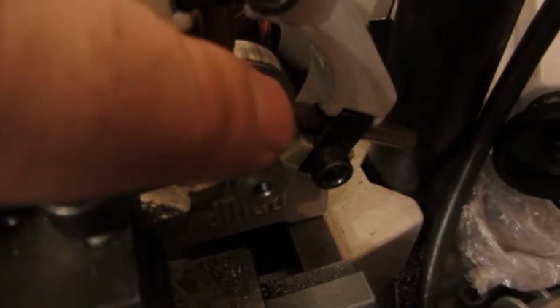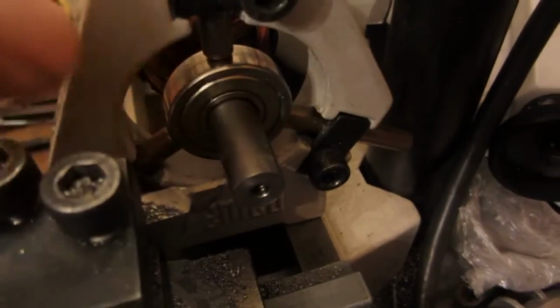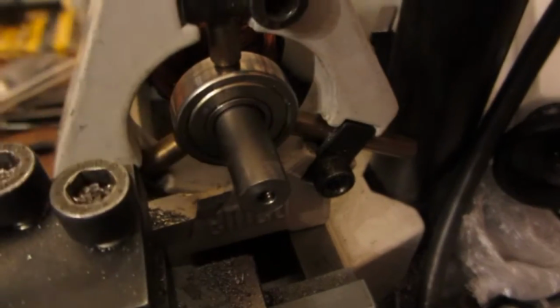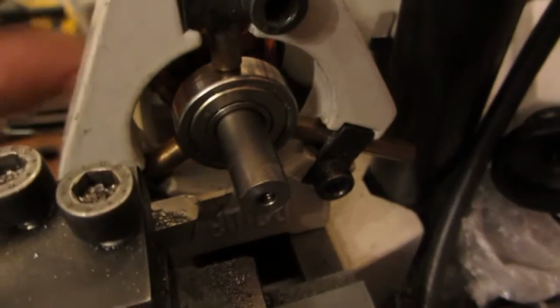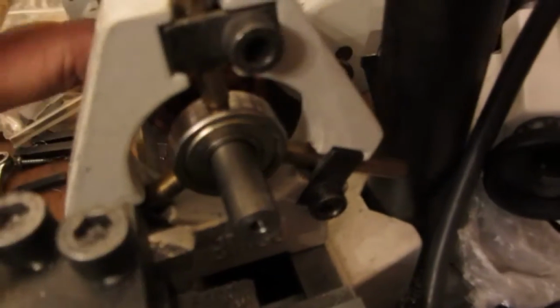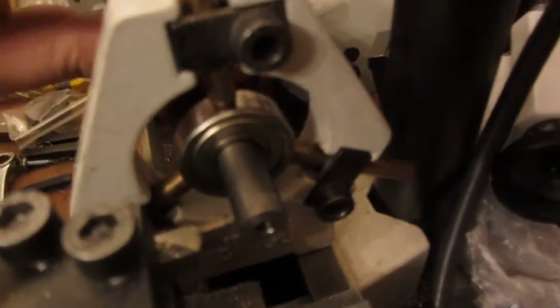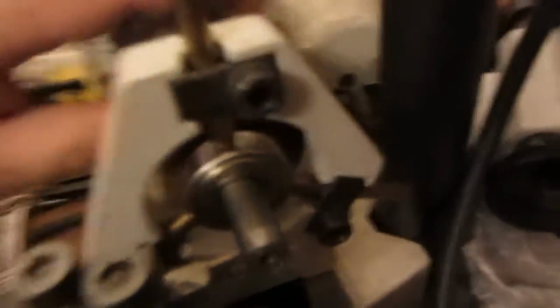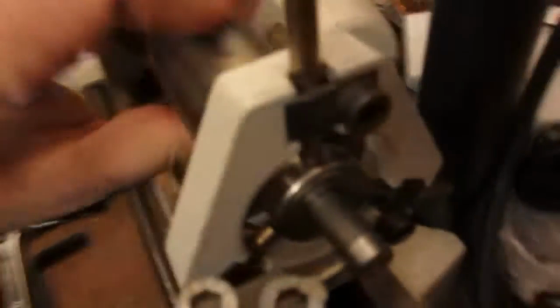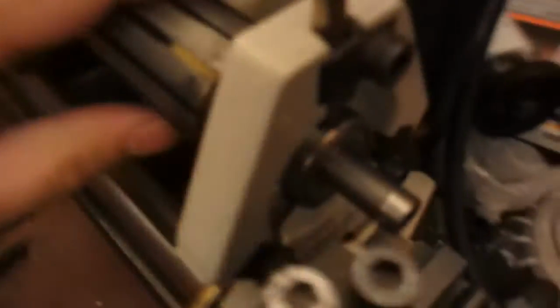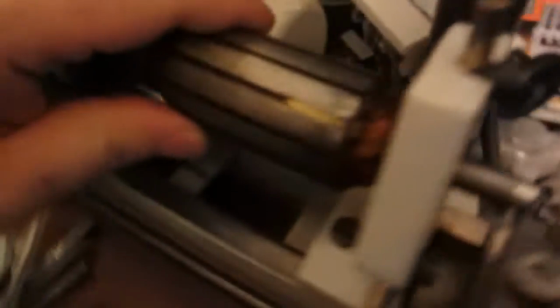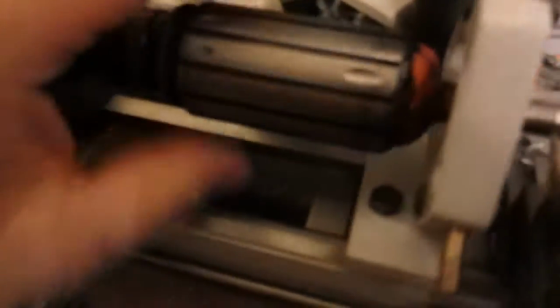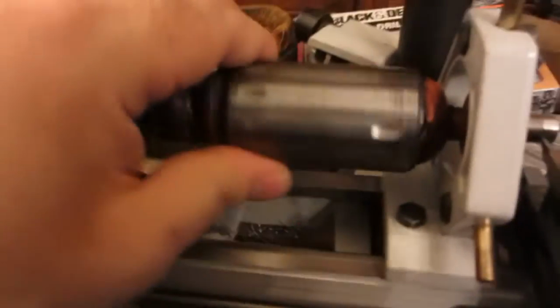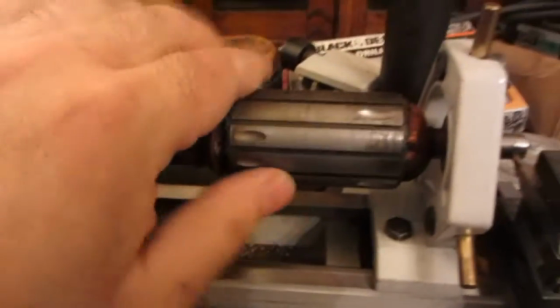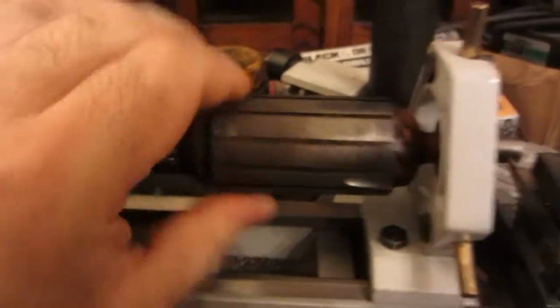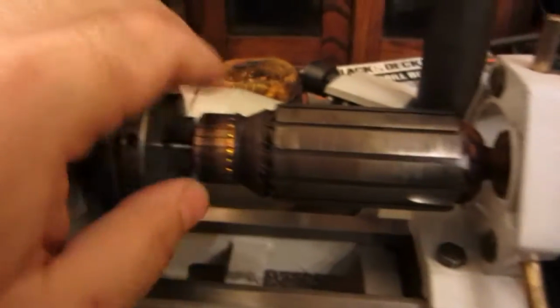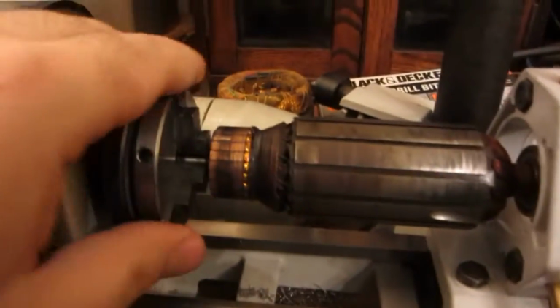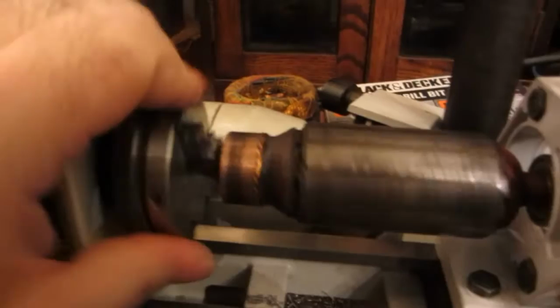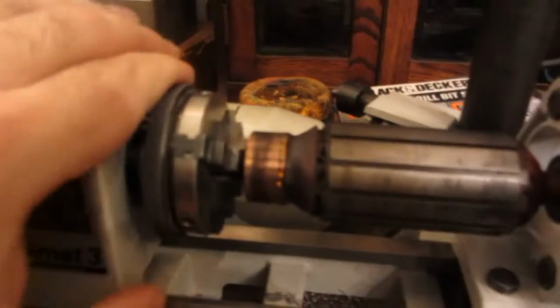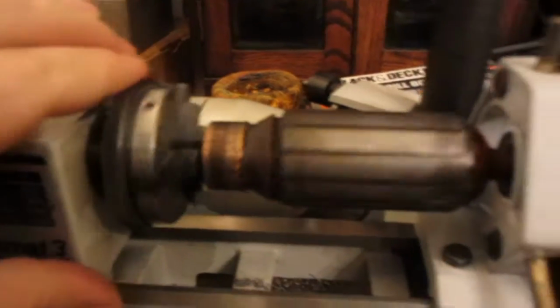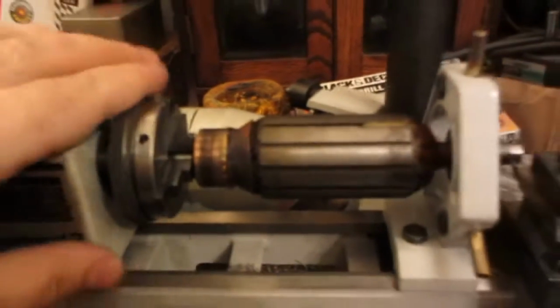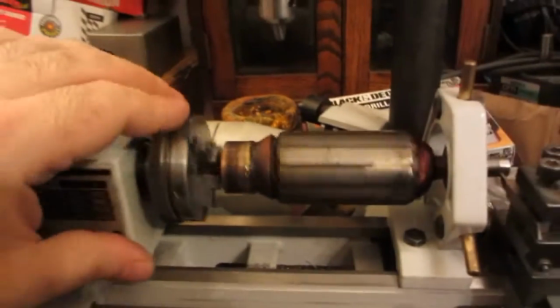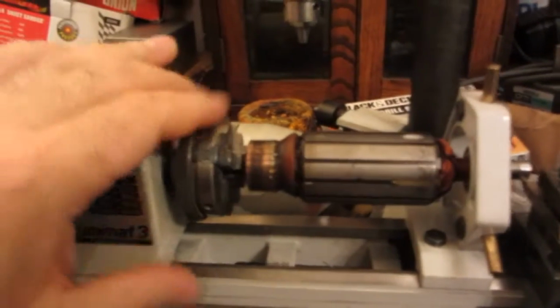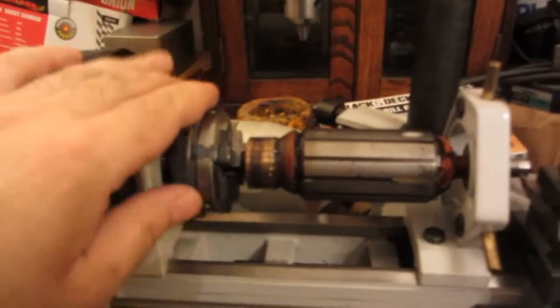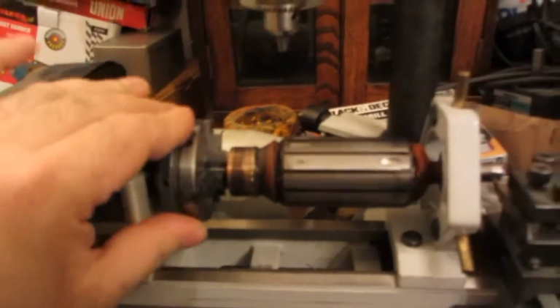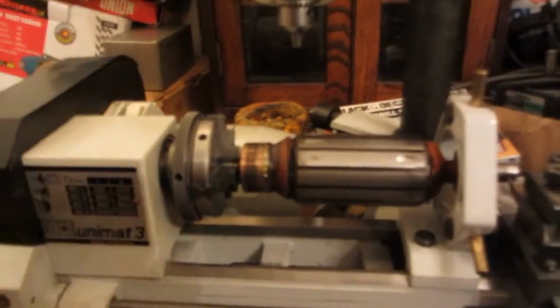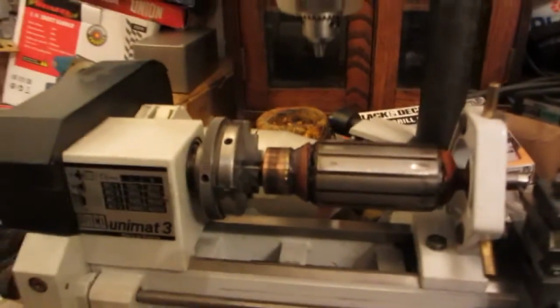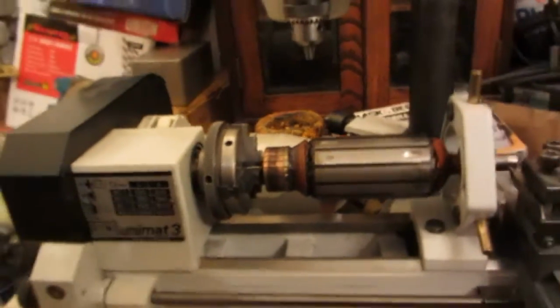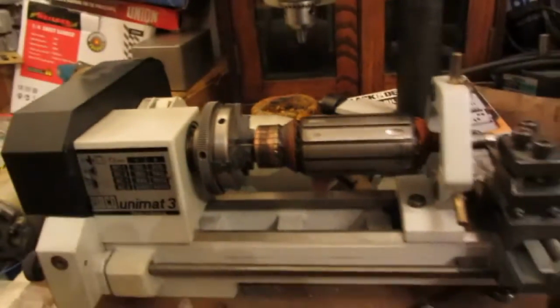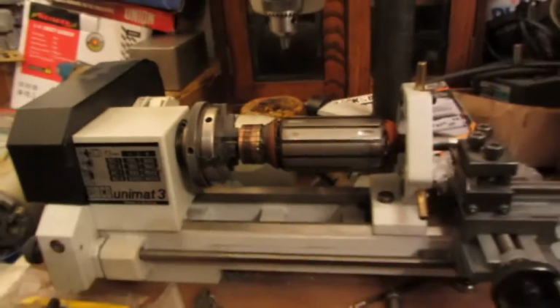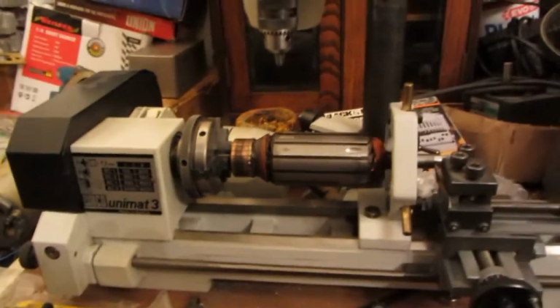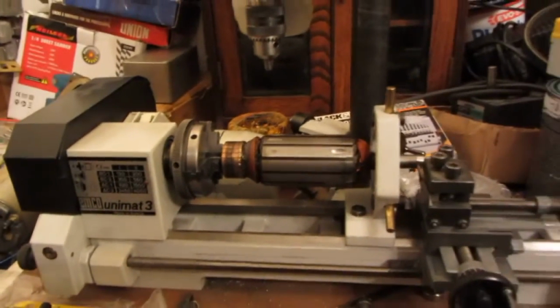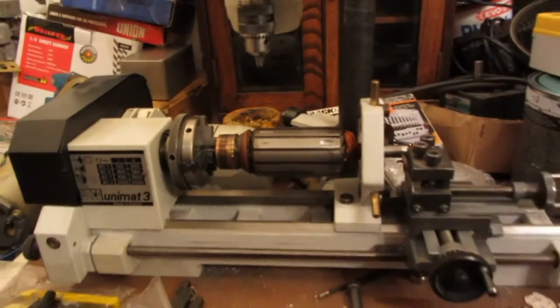You can see the three brass things in the fixed steady that keep it in place, so that this rotates 100% true. And that's how you turn the ends of a motor shaft down.